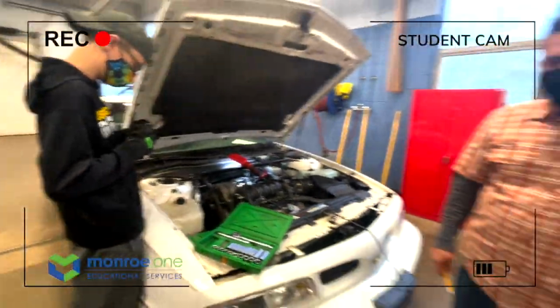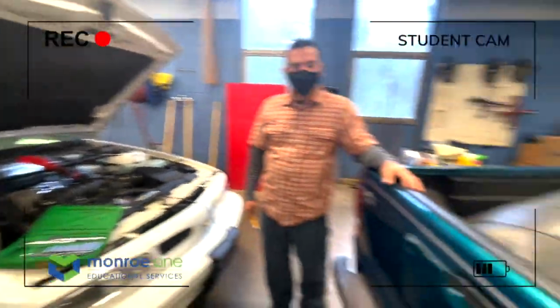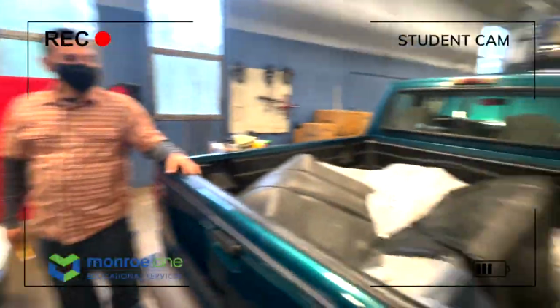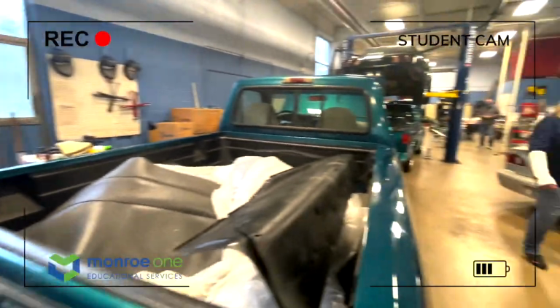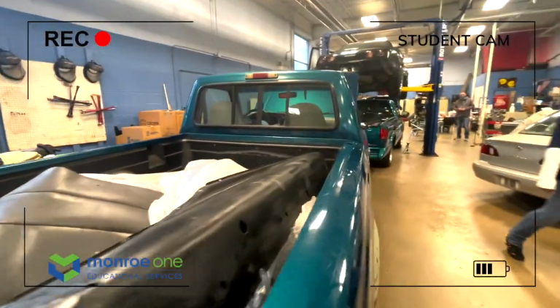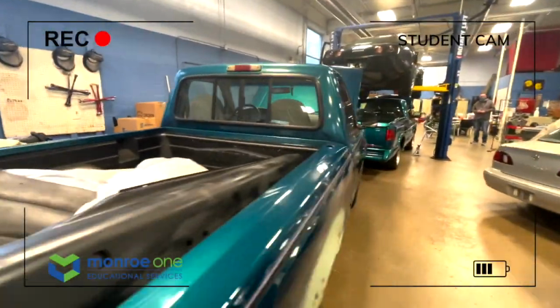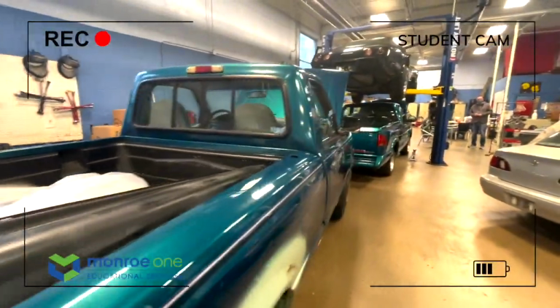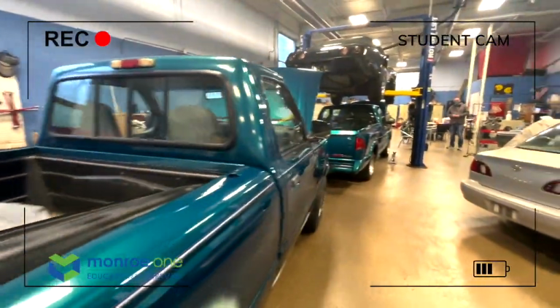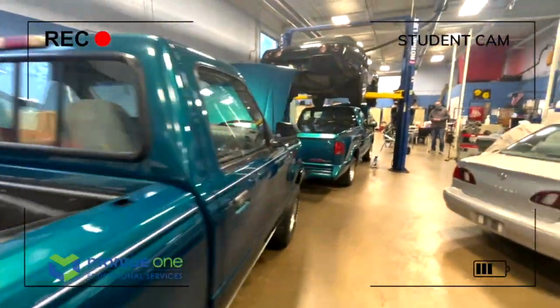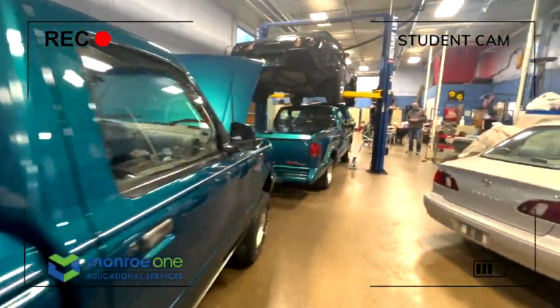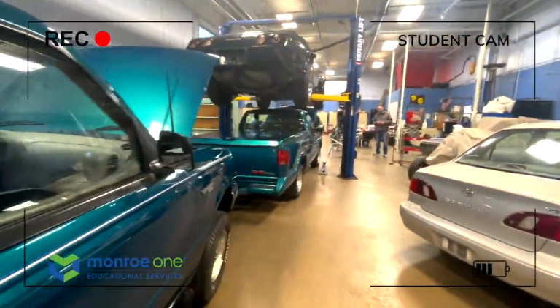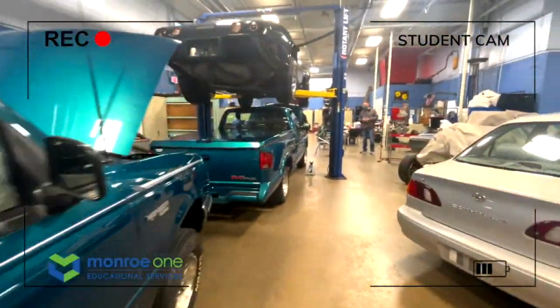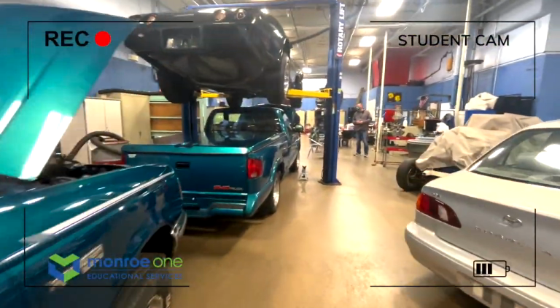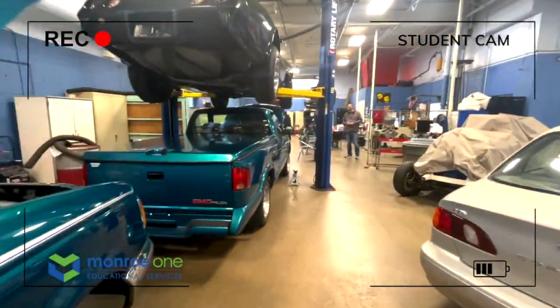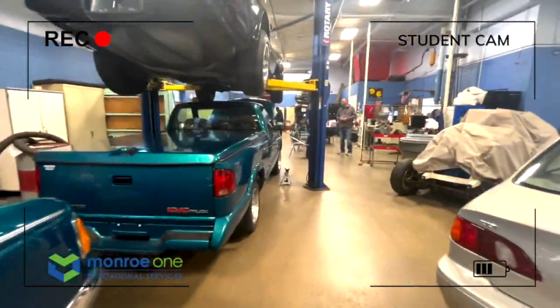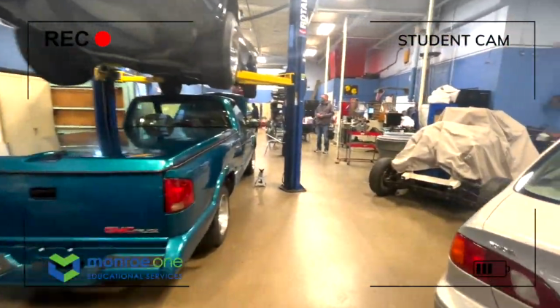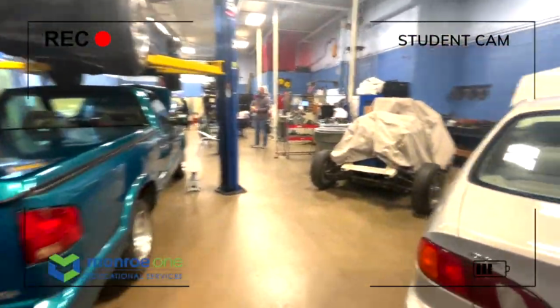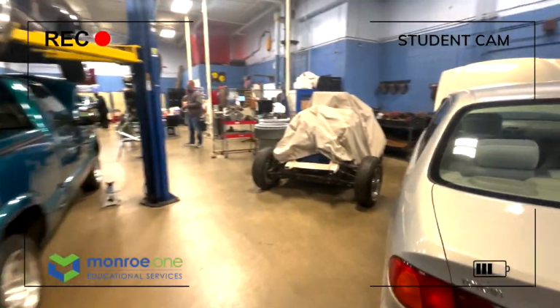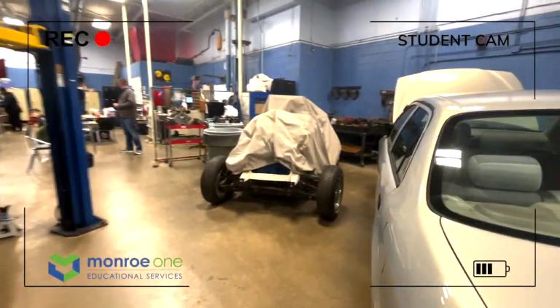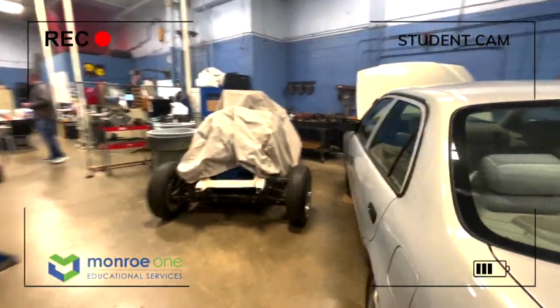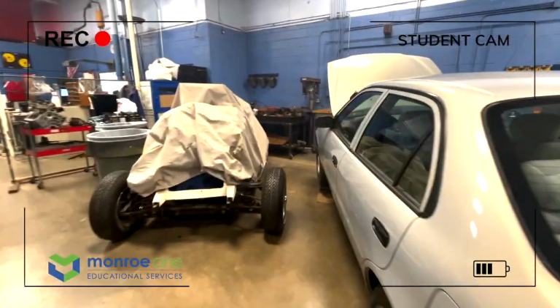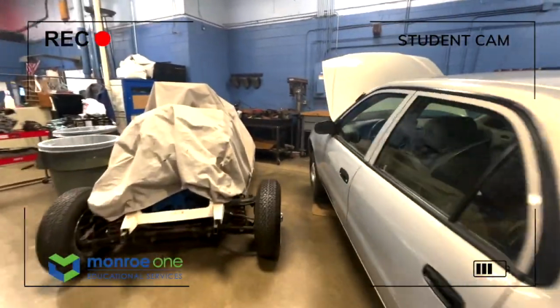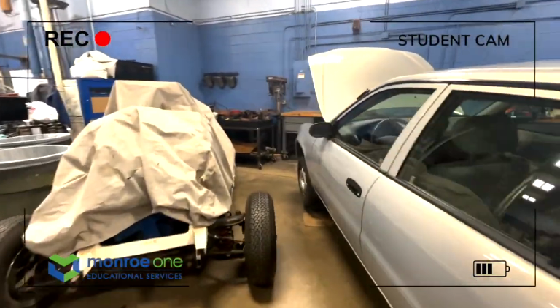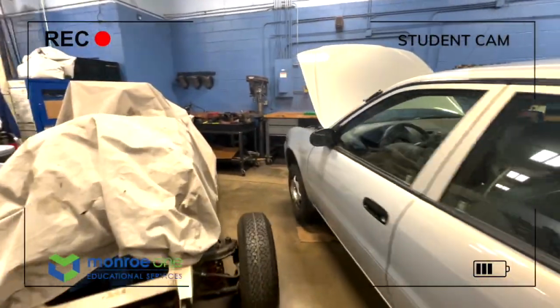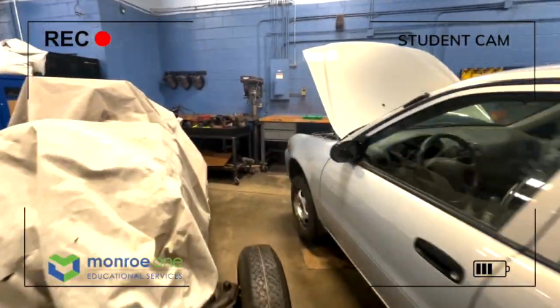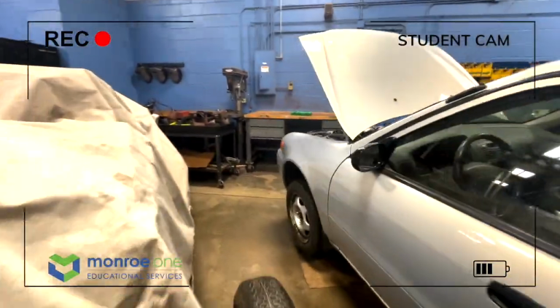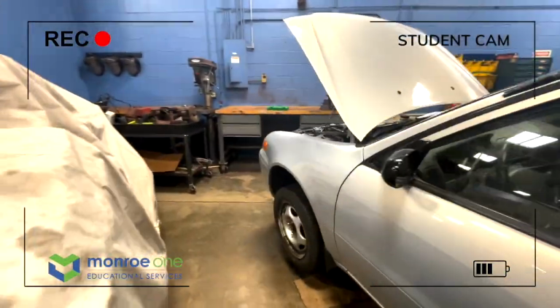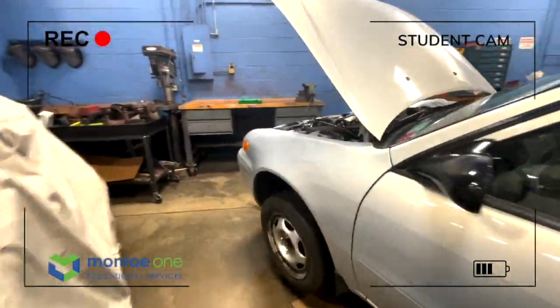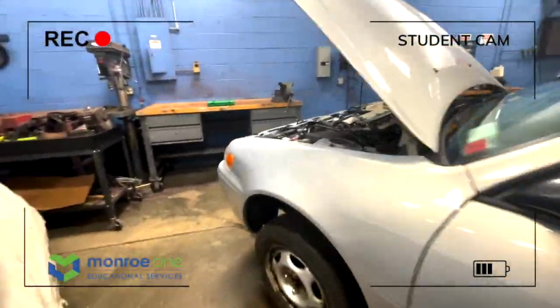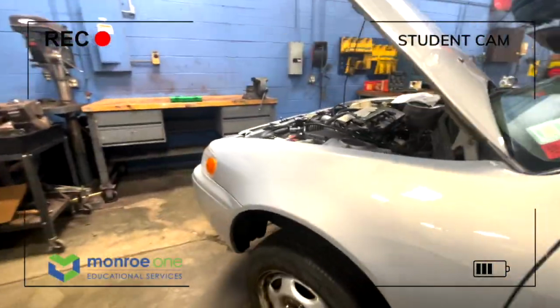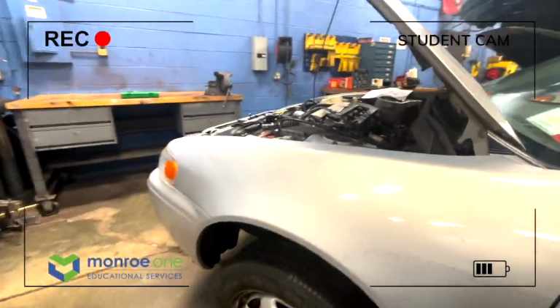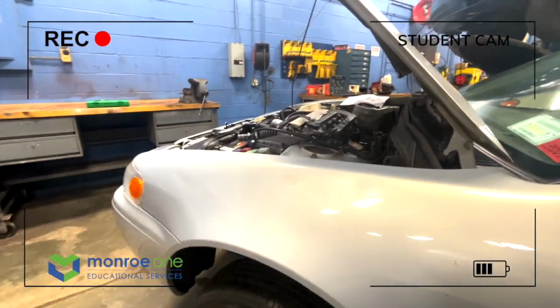In this class, students learn the fundamentals of automotive operation and services on project vehicles. General safety procedures on how to use basic hand tools, power tools, and automotive equipment are taught.